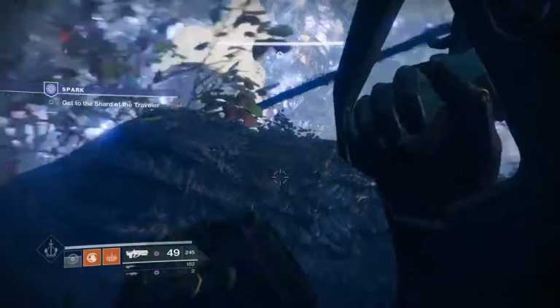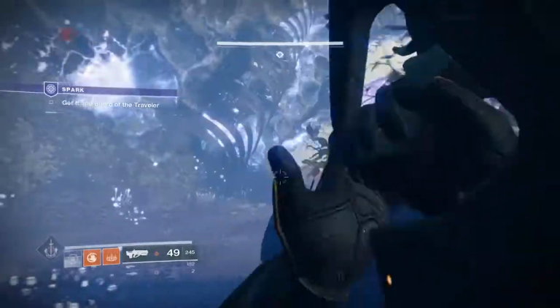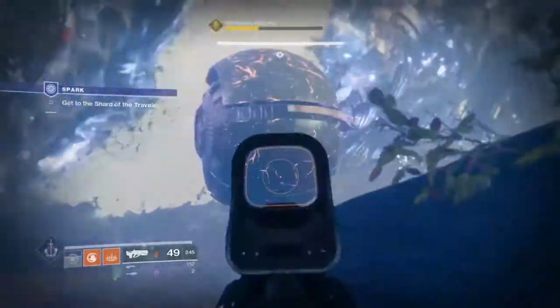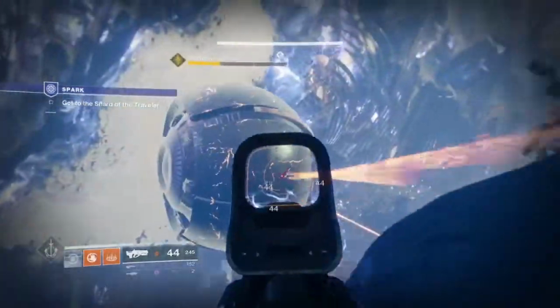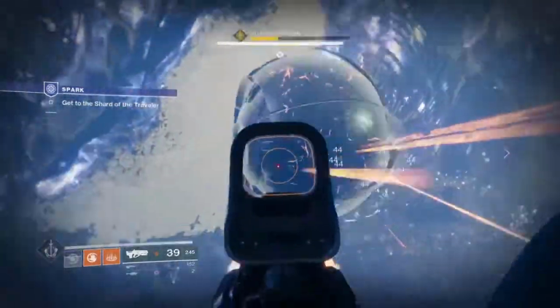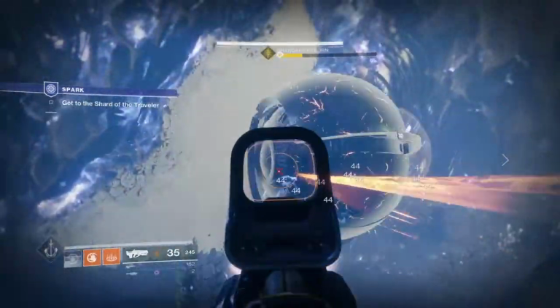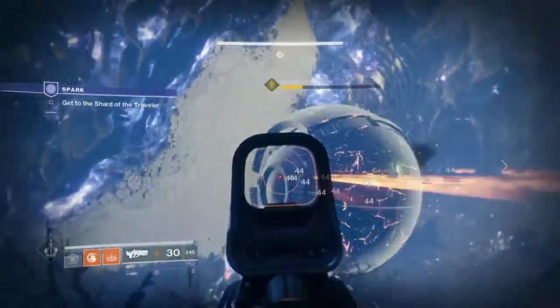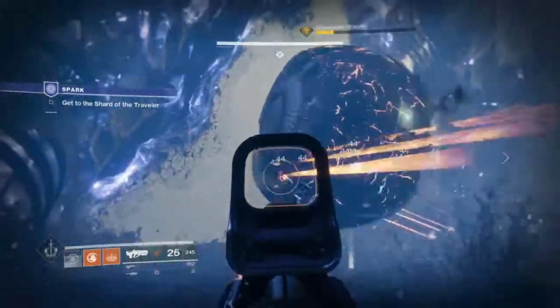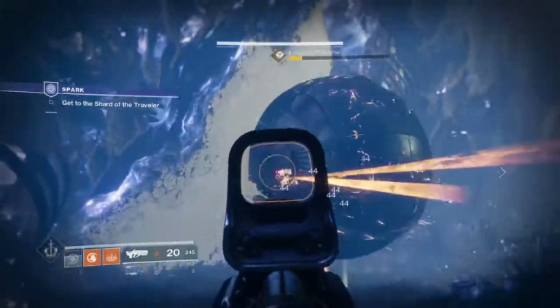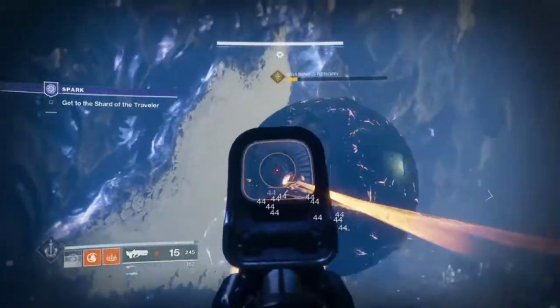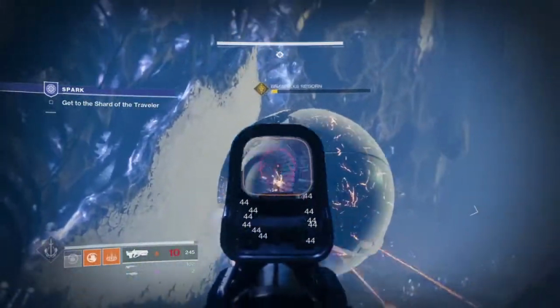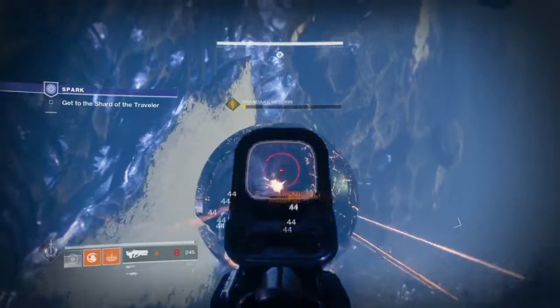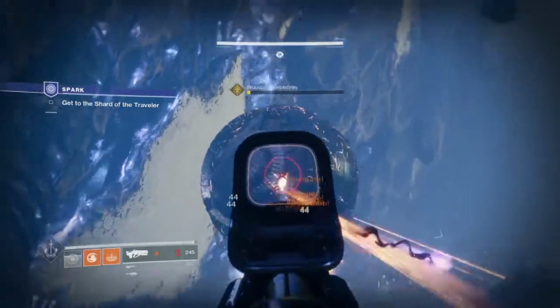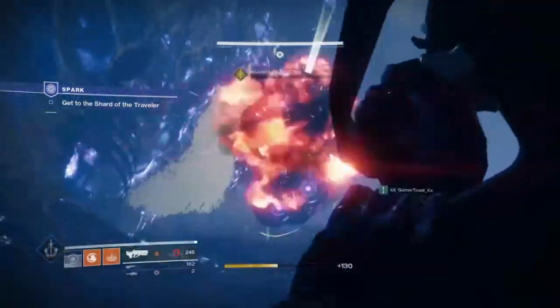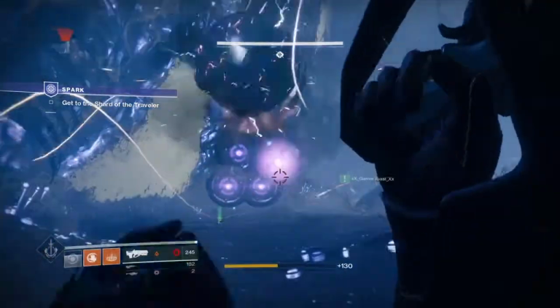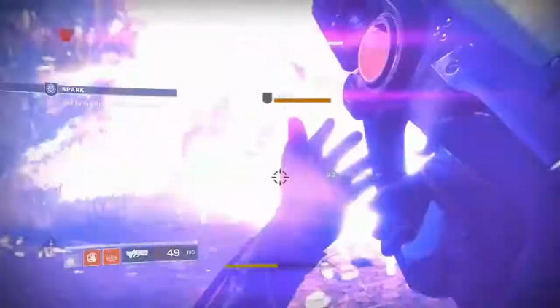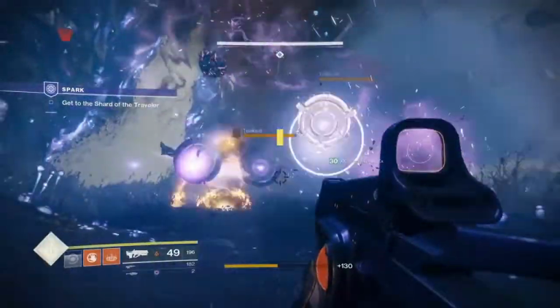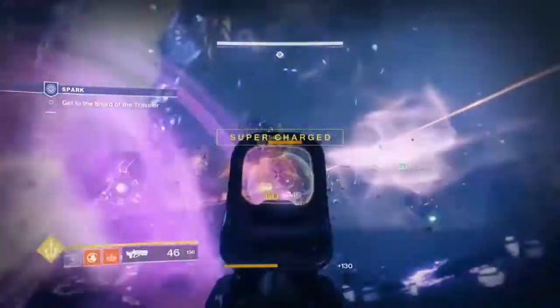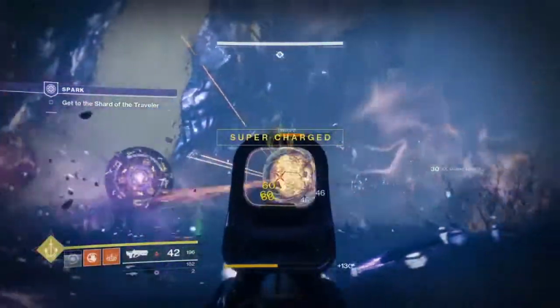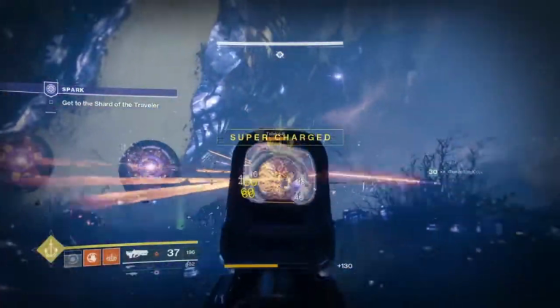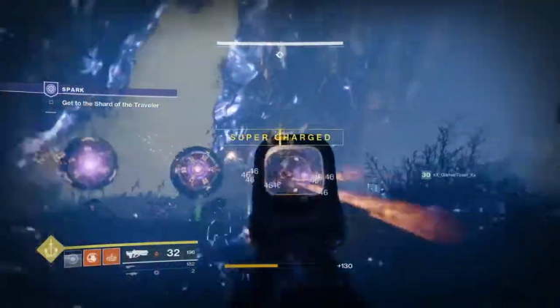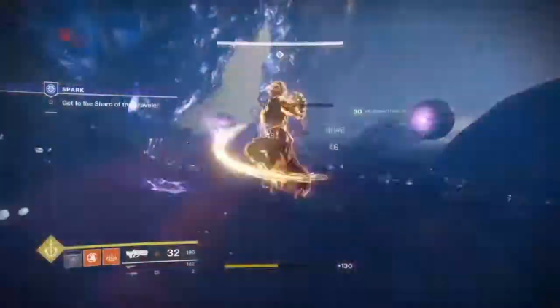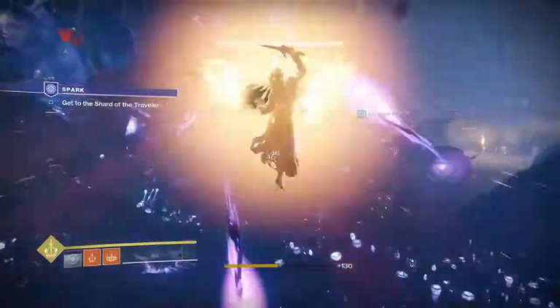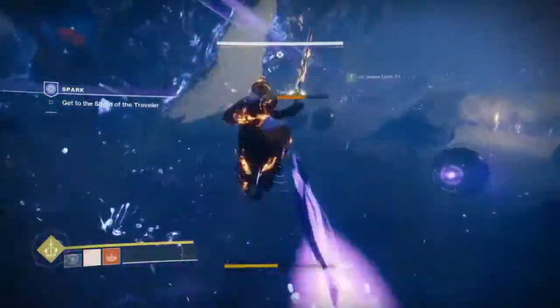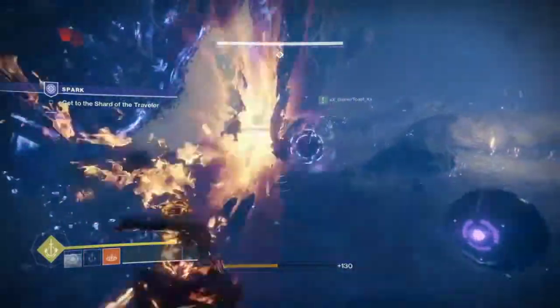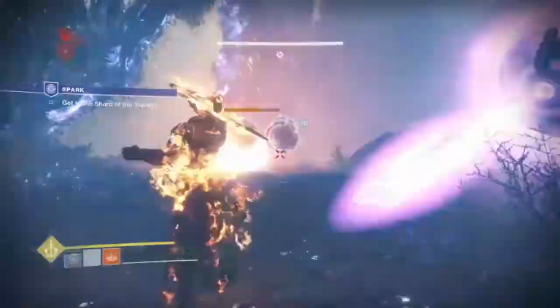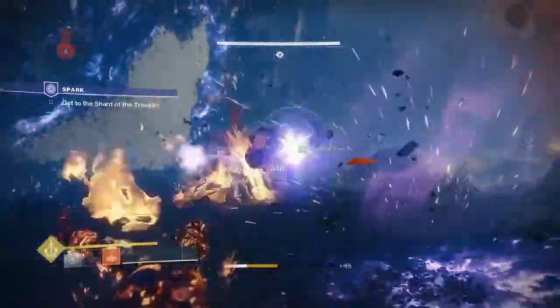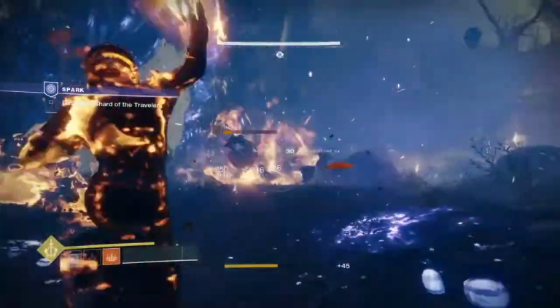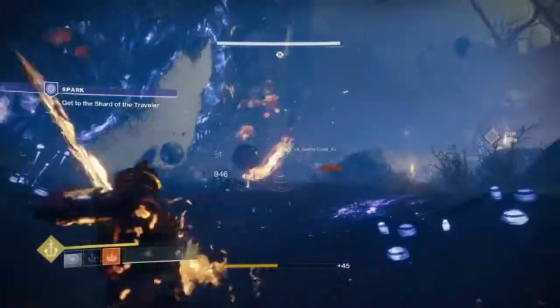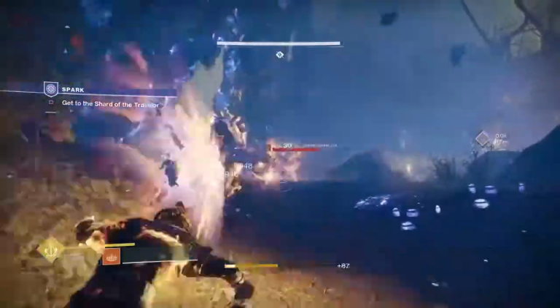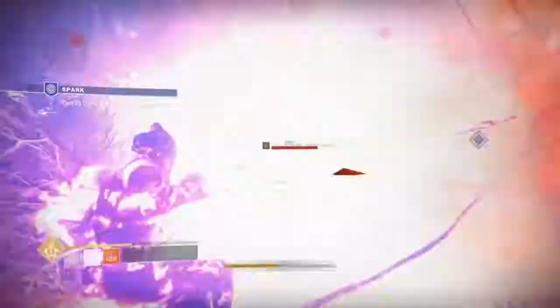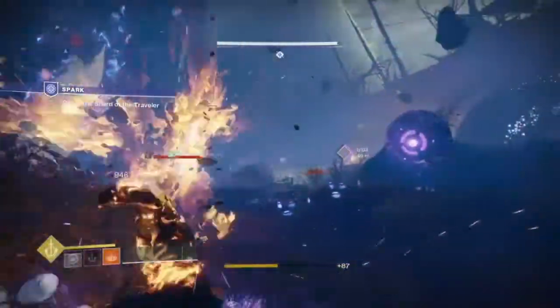To get these orbs, if you do the Spark, it's going to be so much easier. Make sure when you have a Hard Light, if you die, you've got to change it back to the class you had before, because it always goes back to void for some reason every time you die.